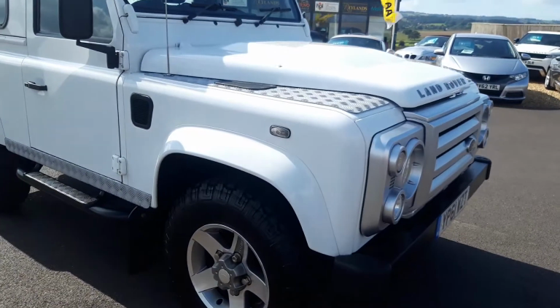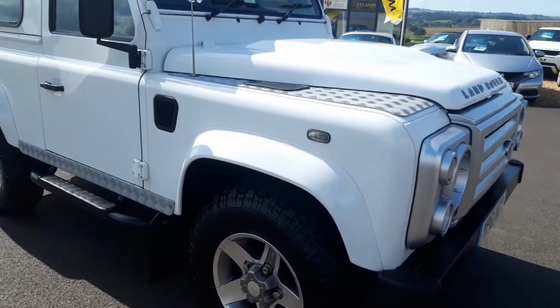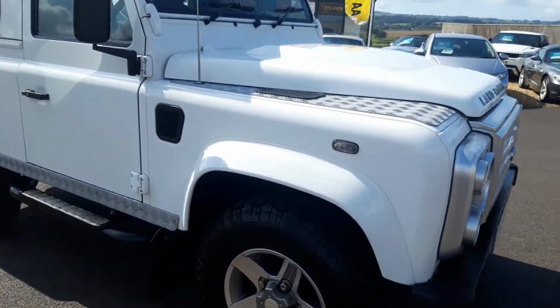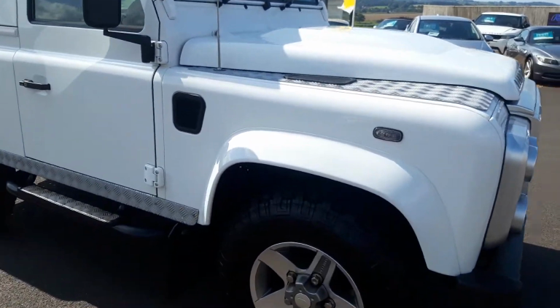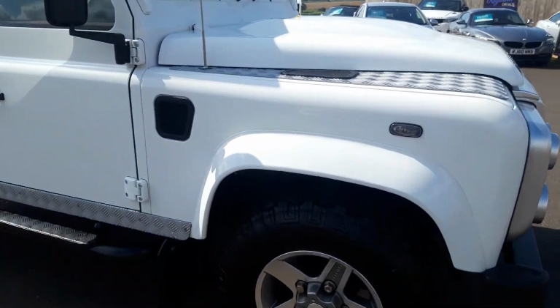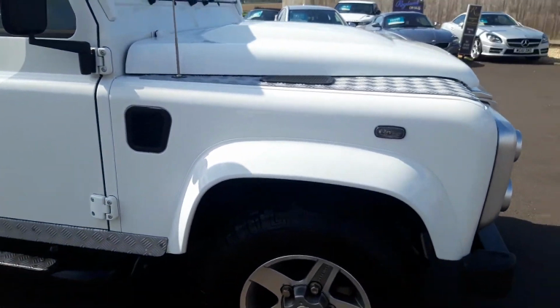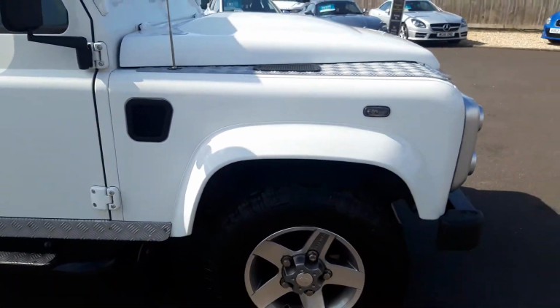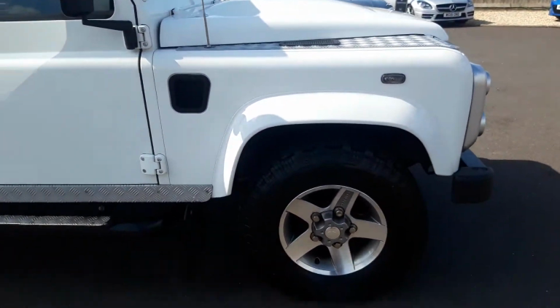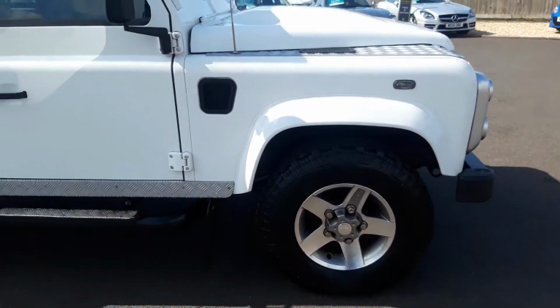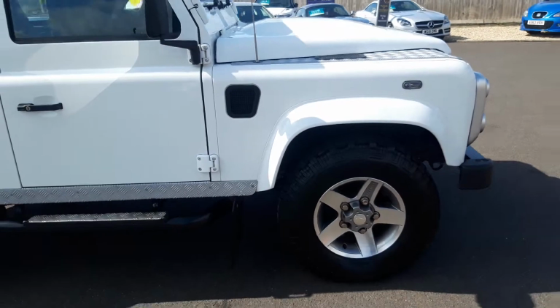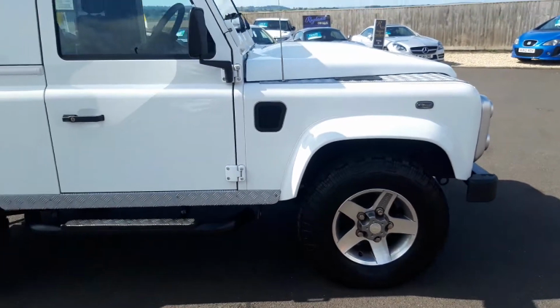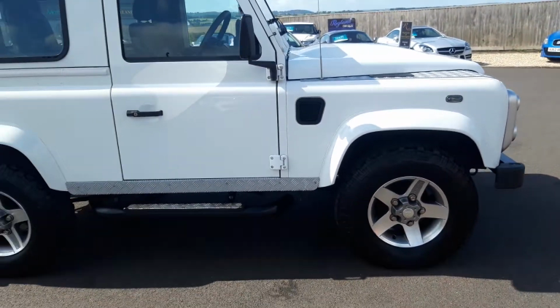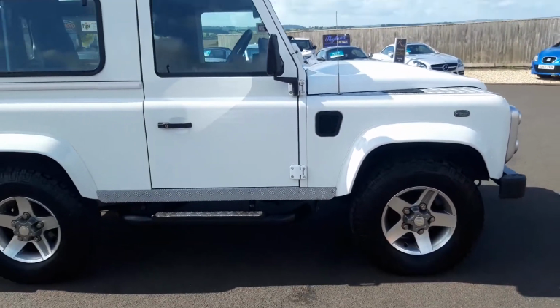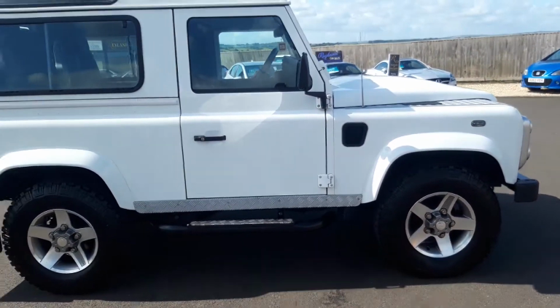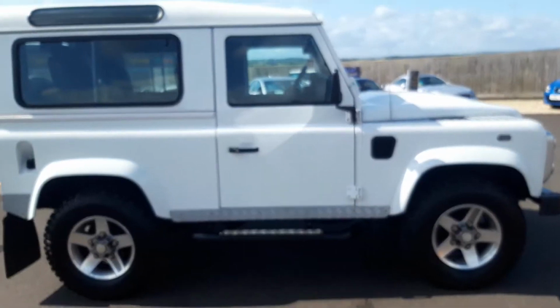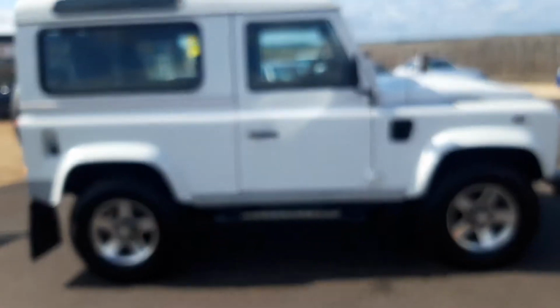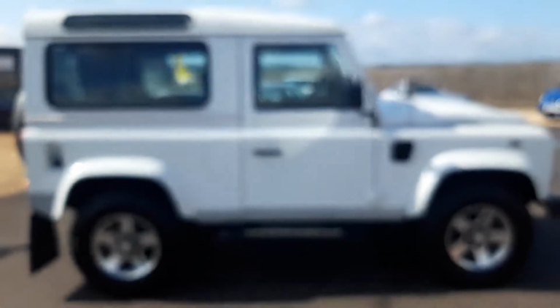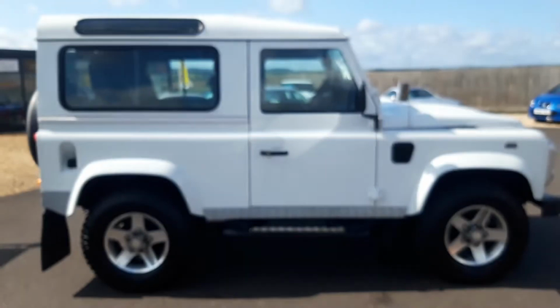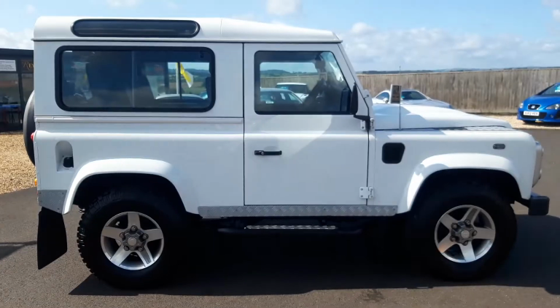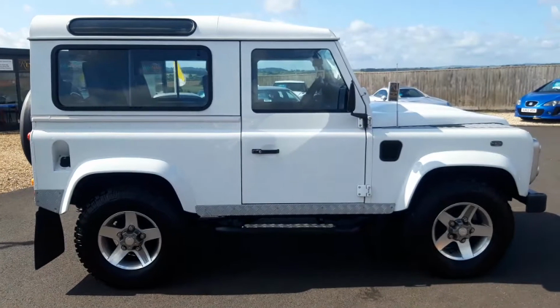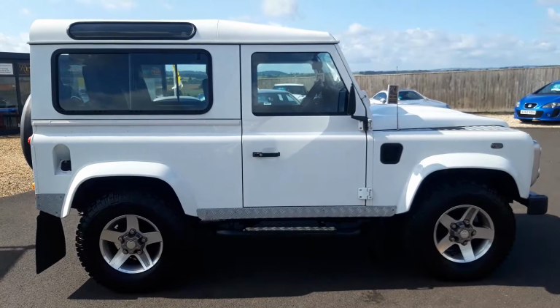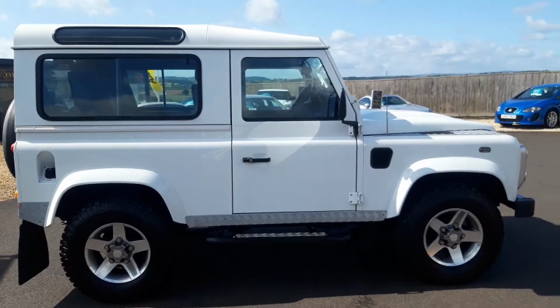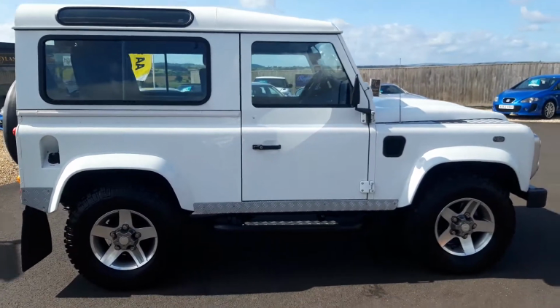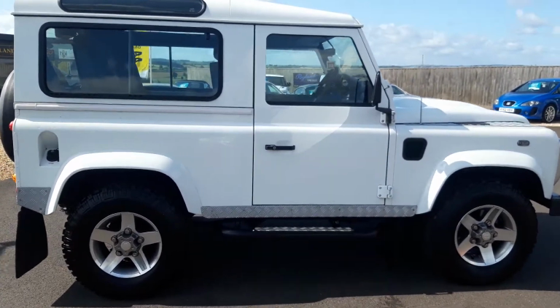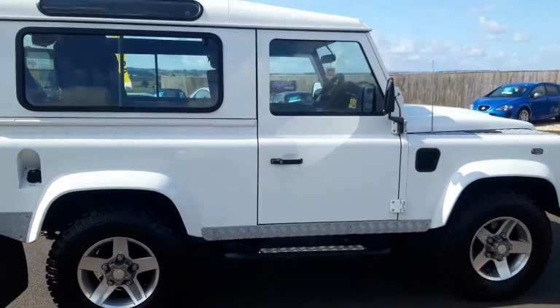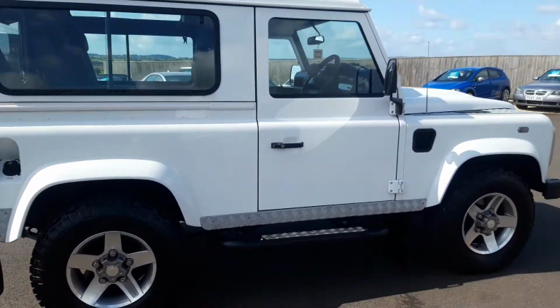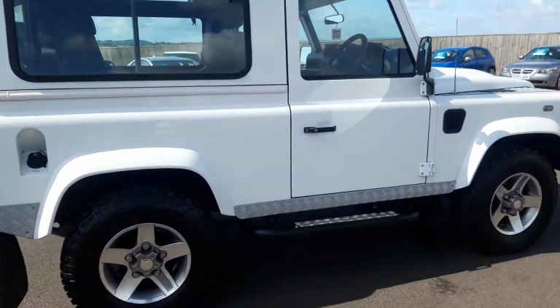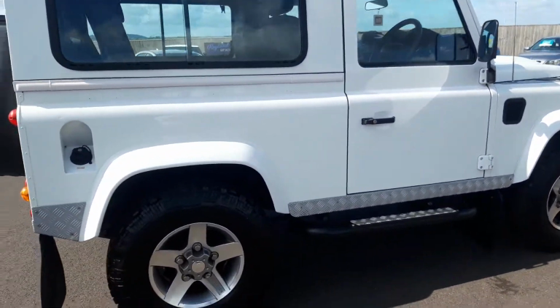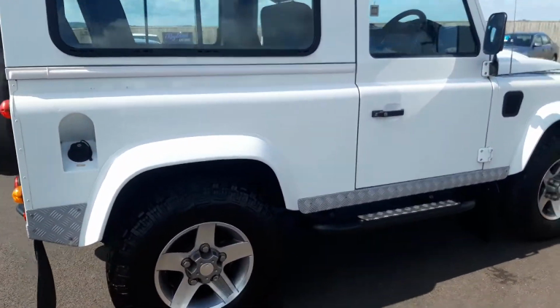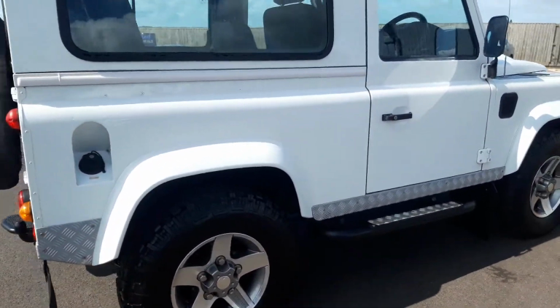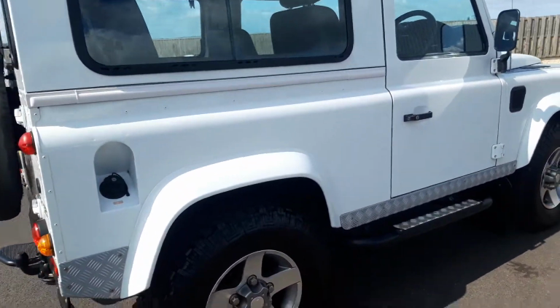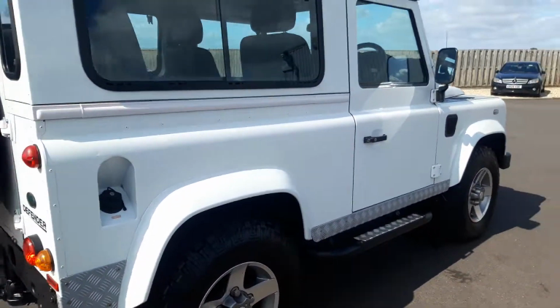The car is absolutely stunning. This is not your usual worked Land Rover Defender. And with values rising, the car in this condition would be a good car to buy.